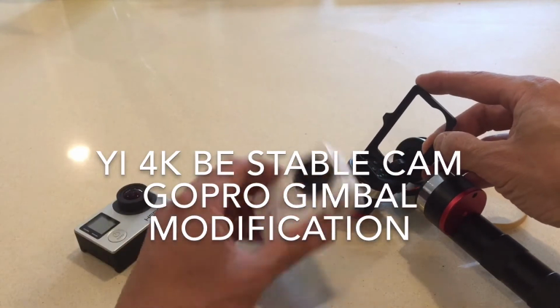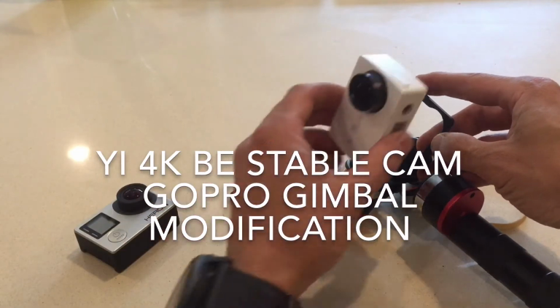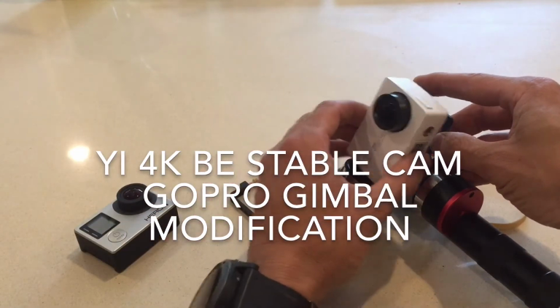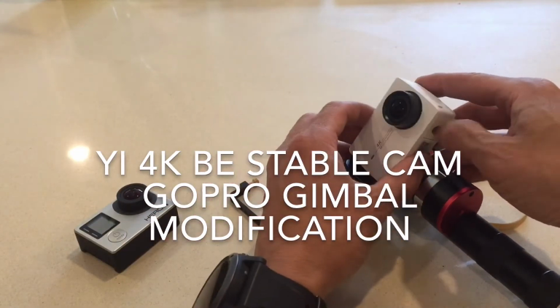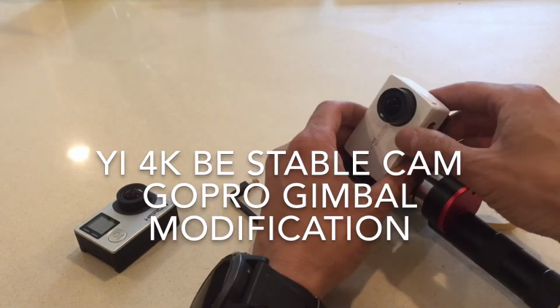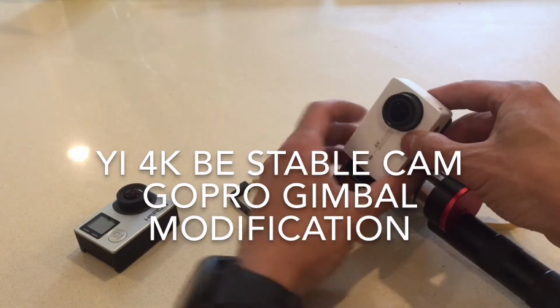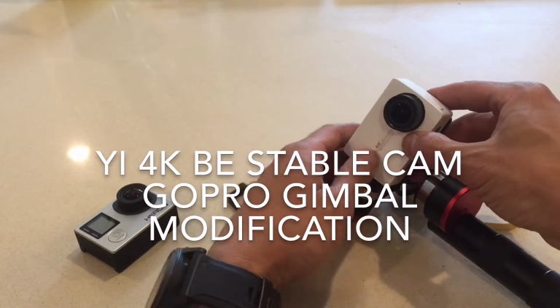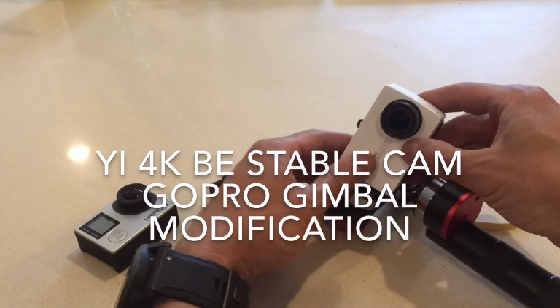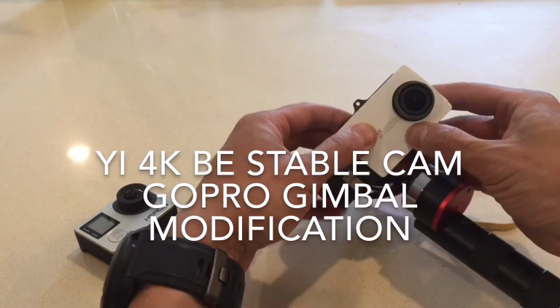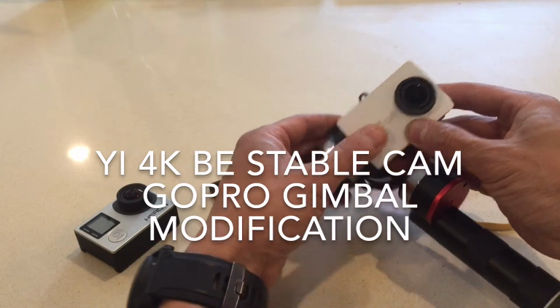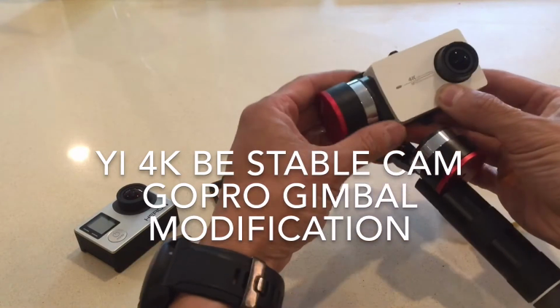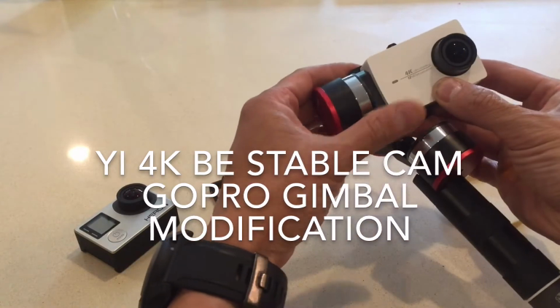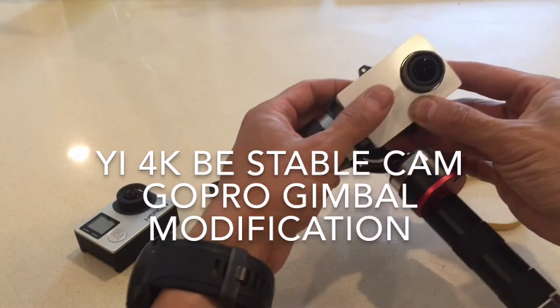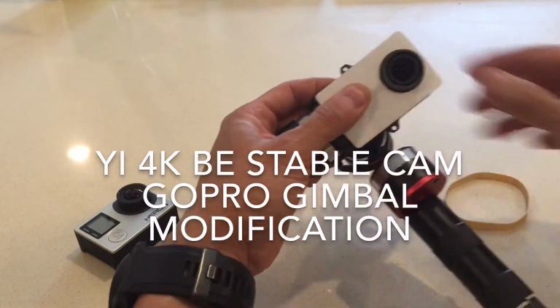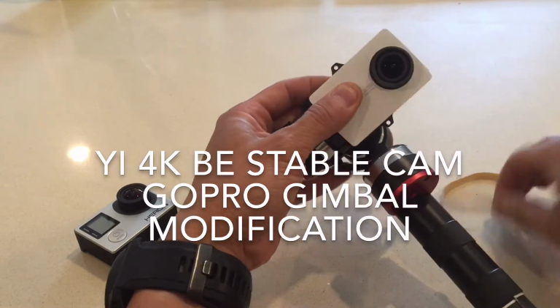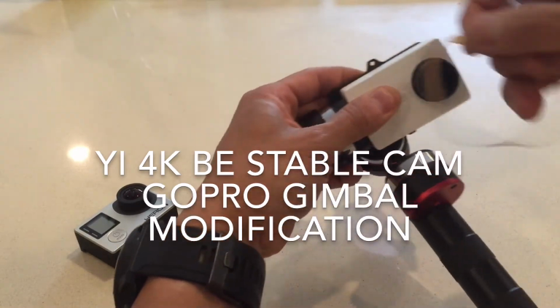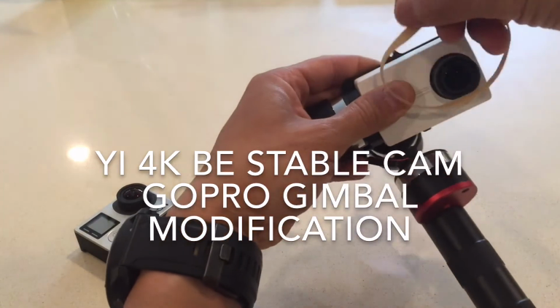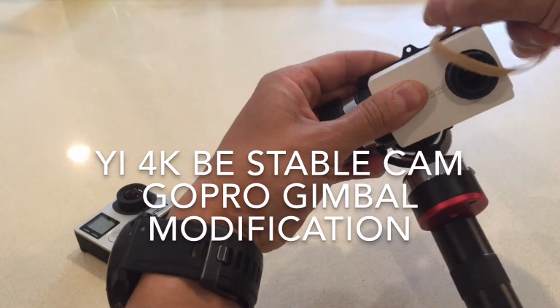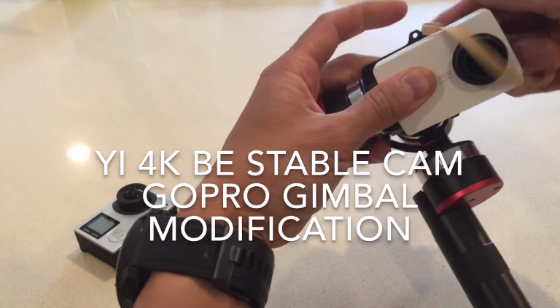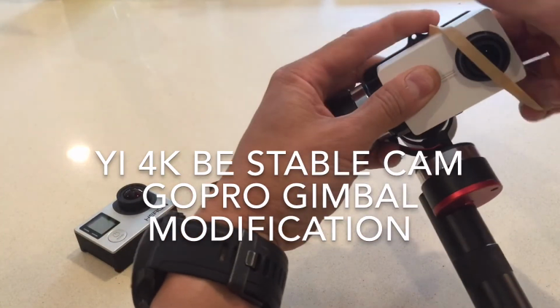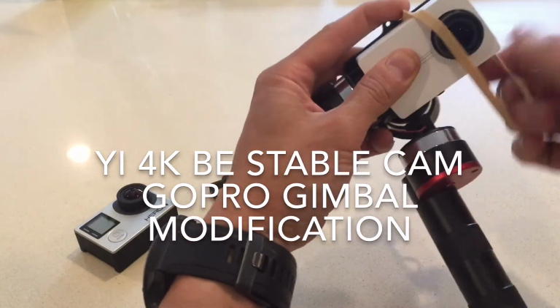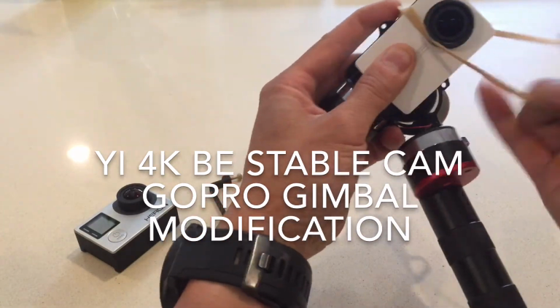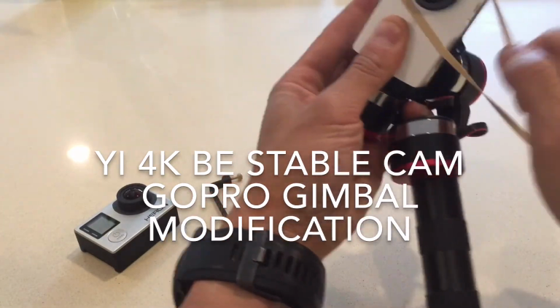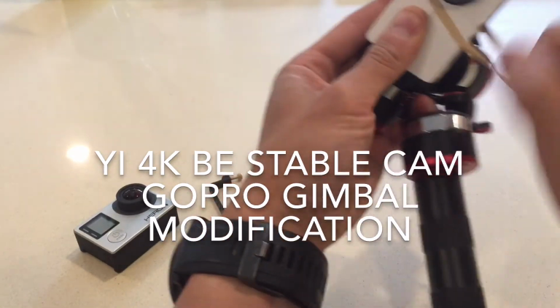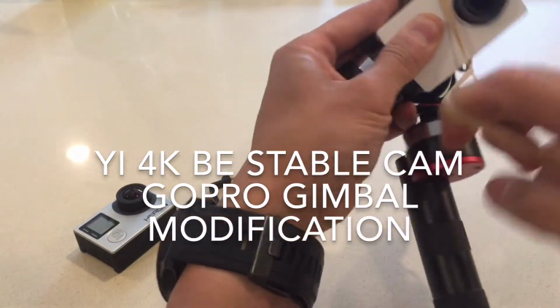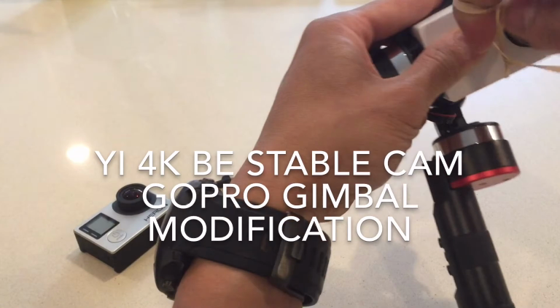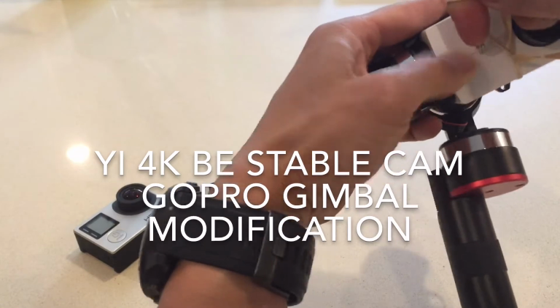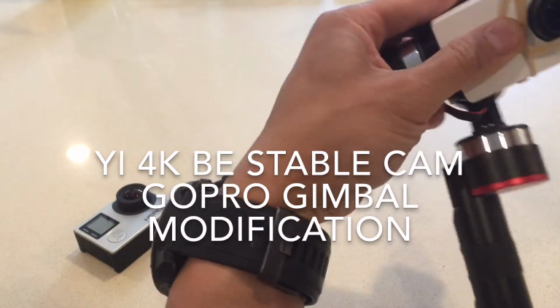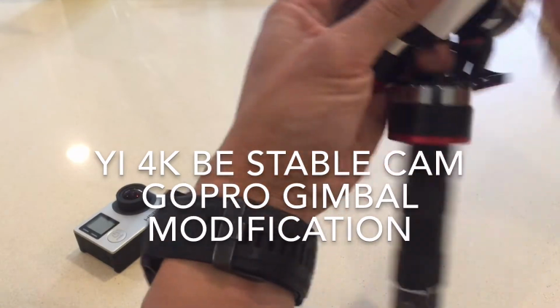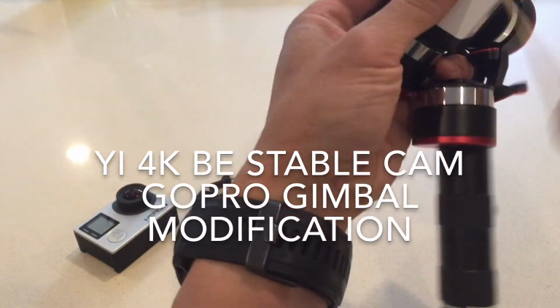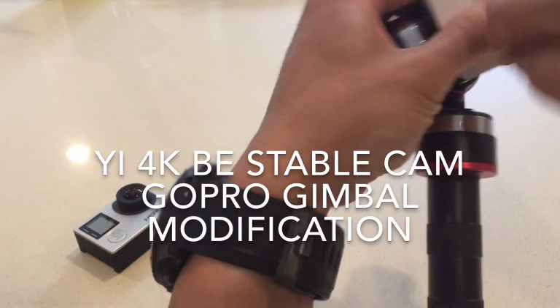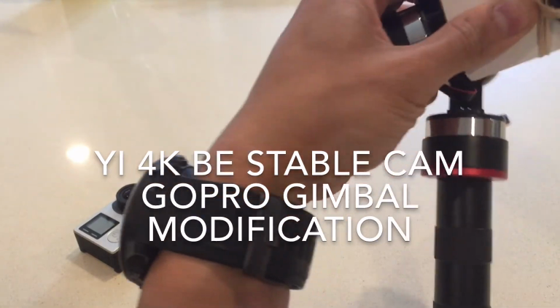All I basically did was take this, let it sit as flush as I could there, and voila — a nickel modification.